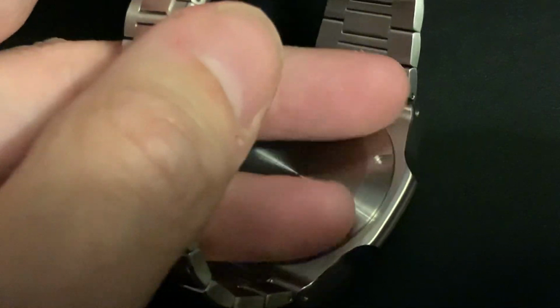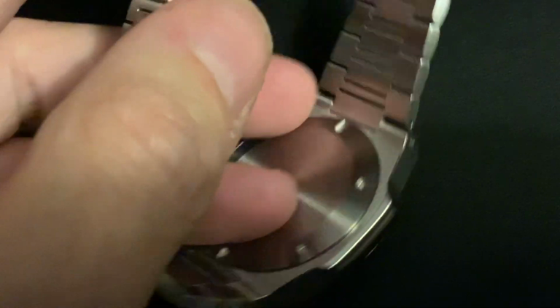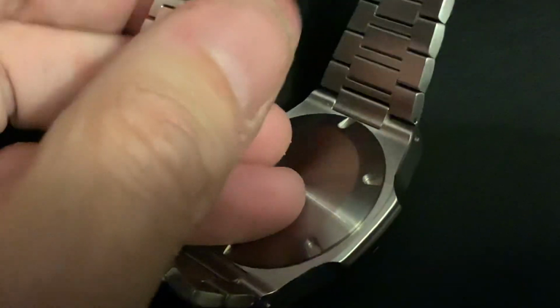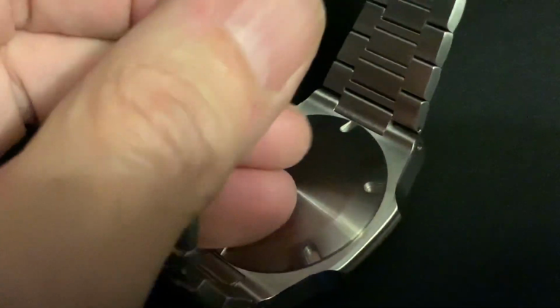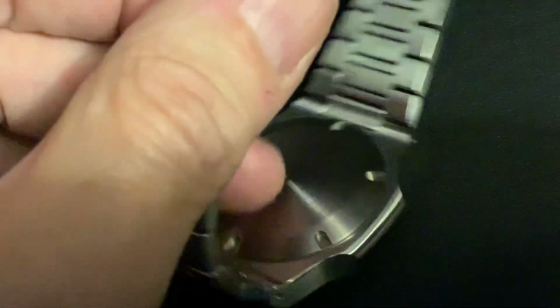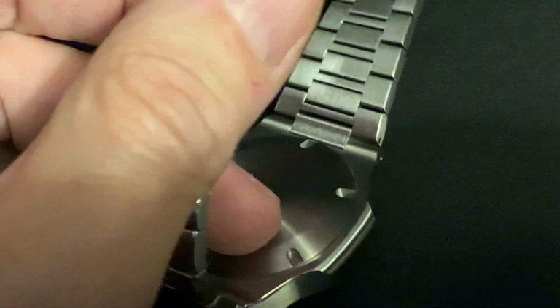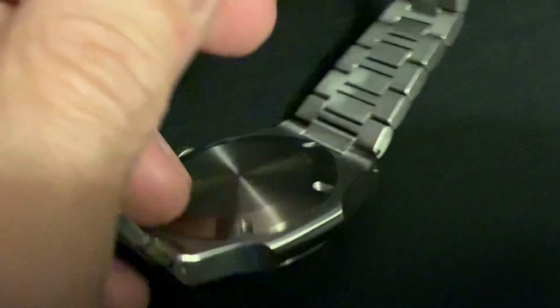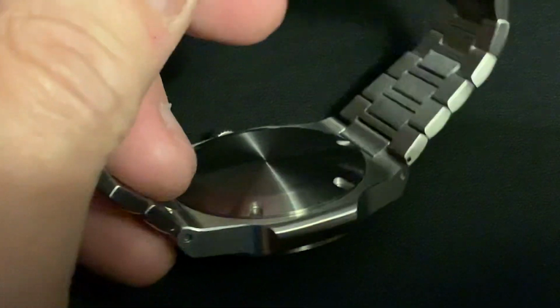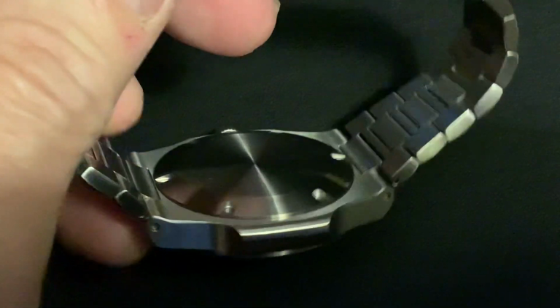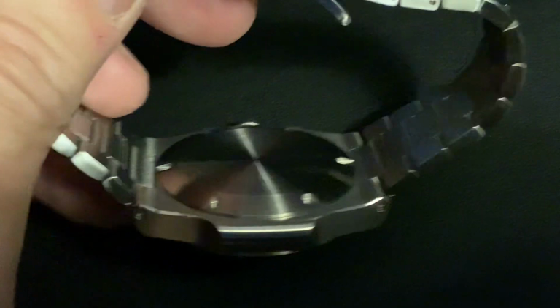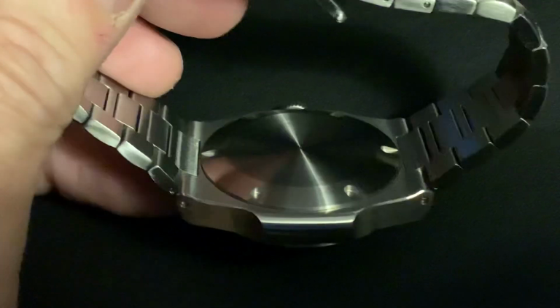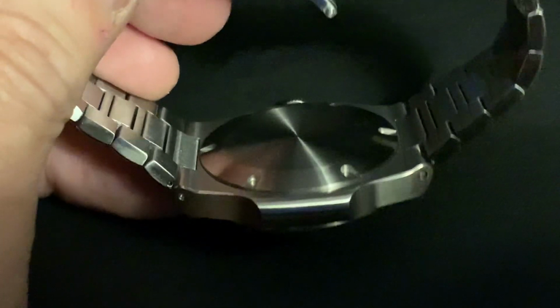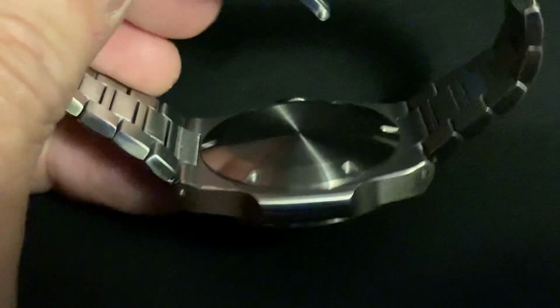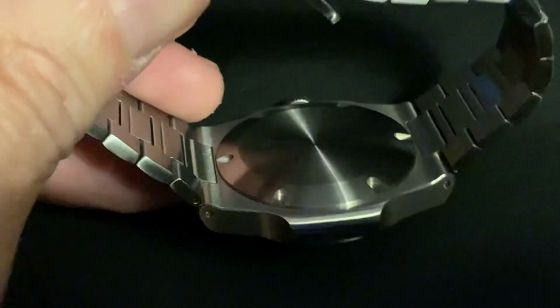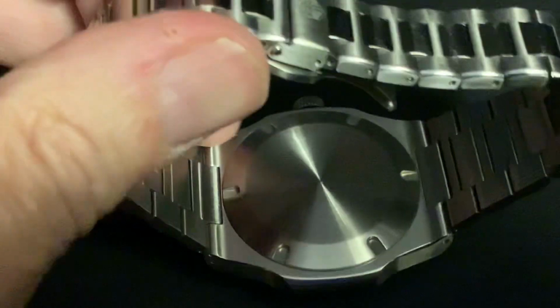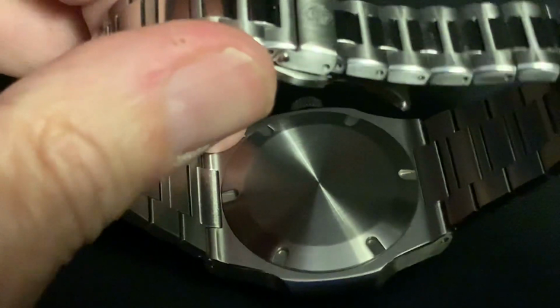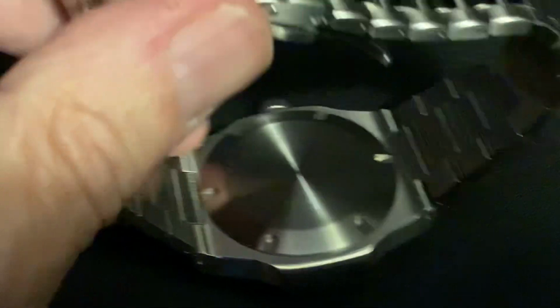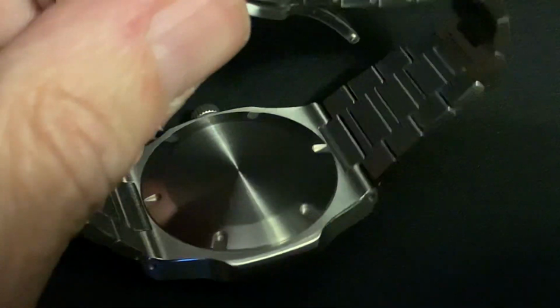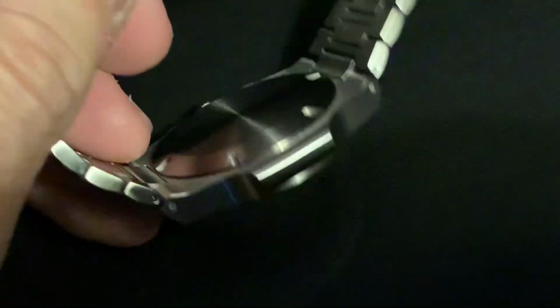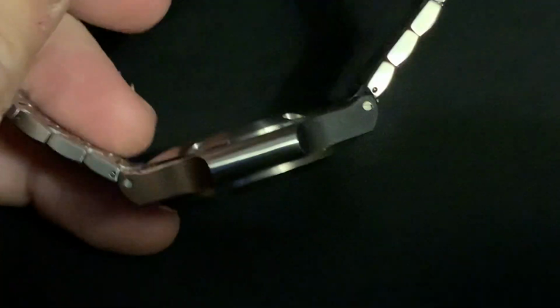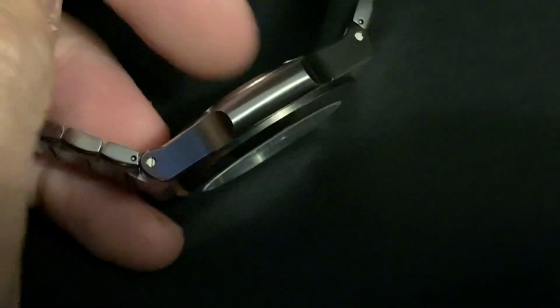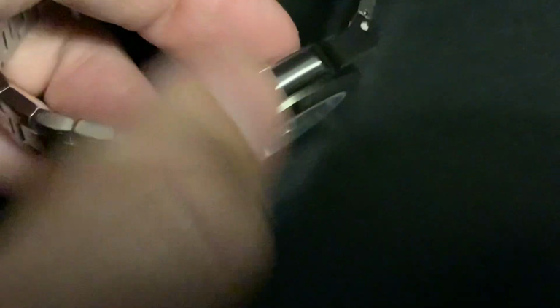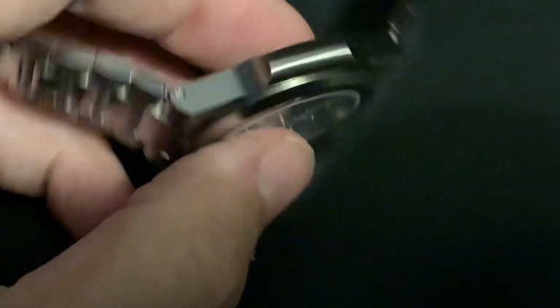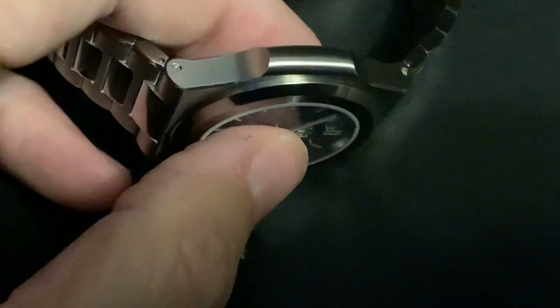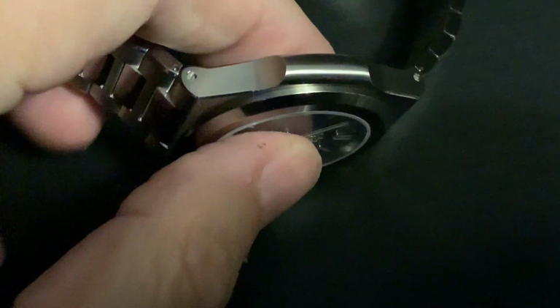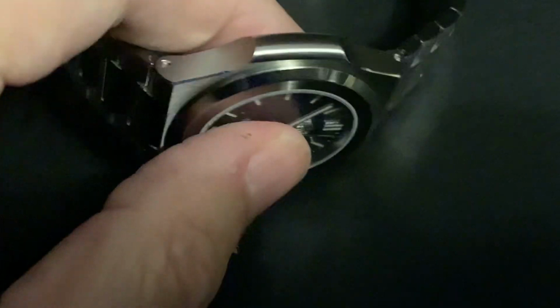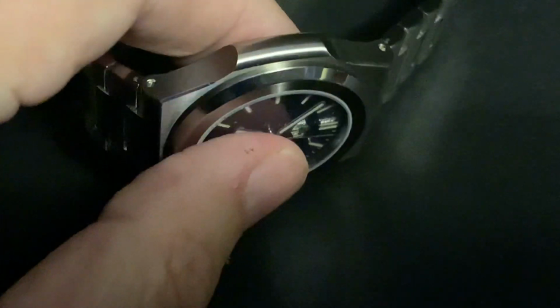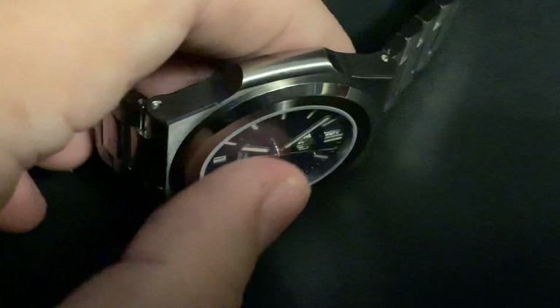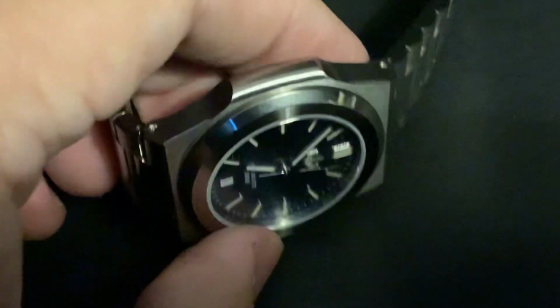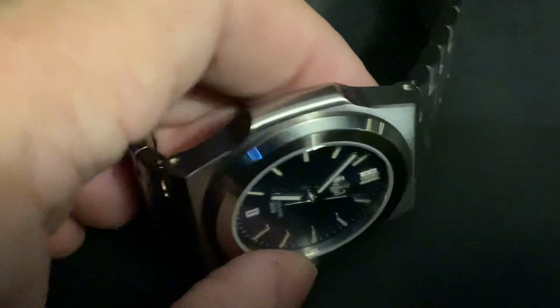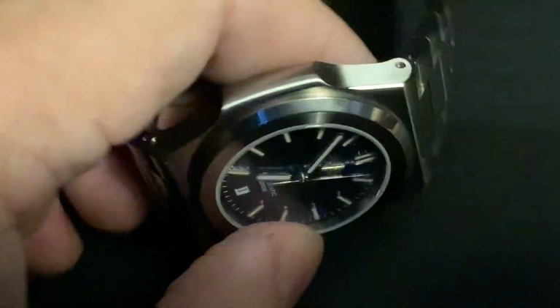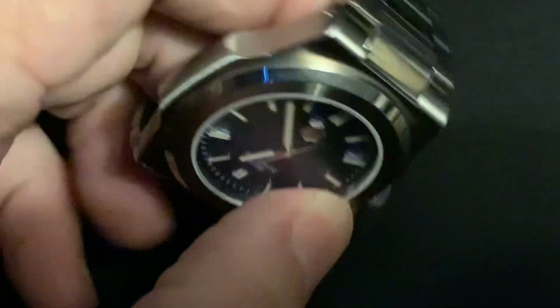There's a screw back case here, which is a traditional screw back case. Solid end links, as I said before. Beautiful, beautiful styling on this watch.